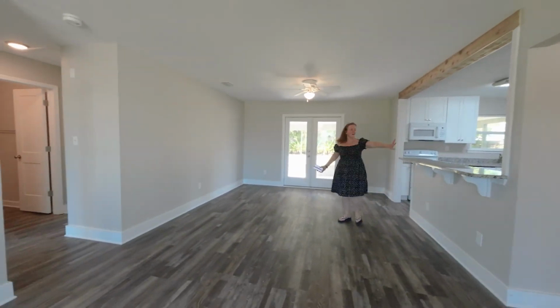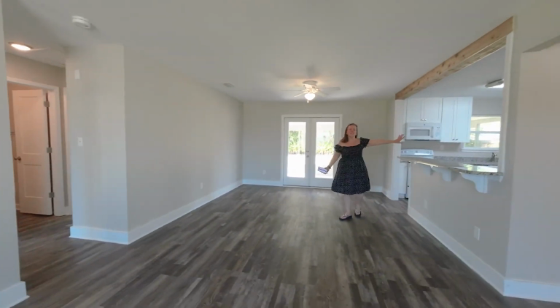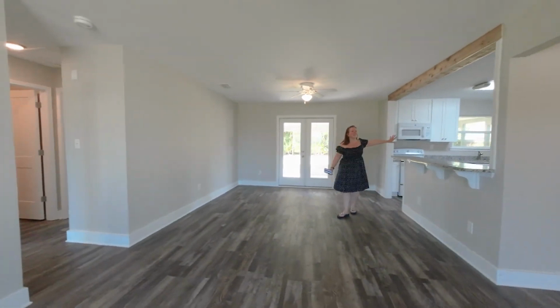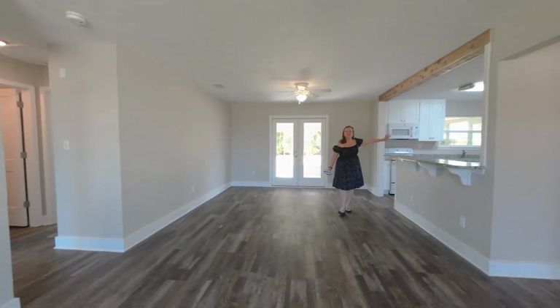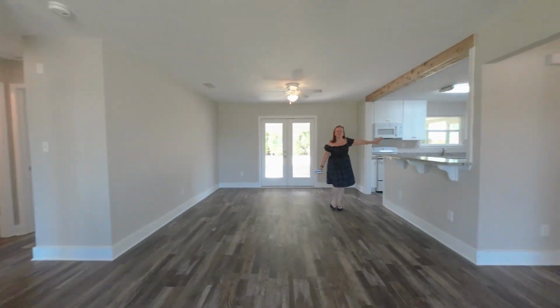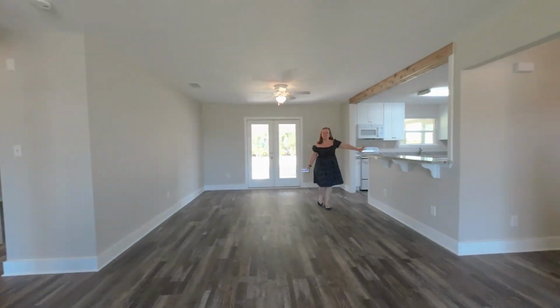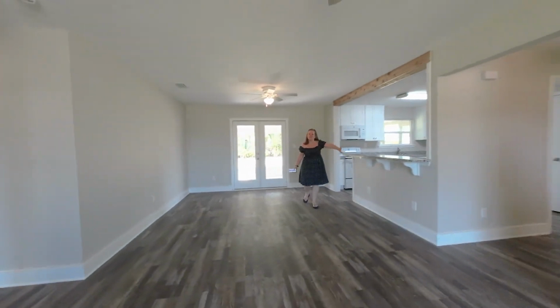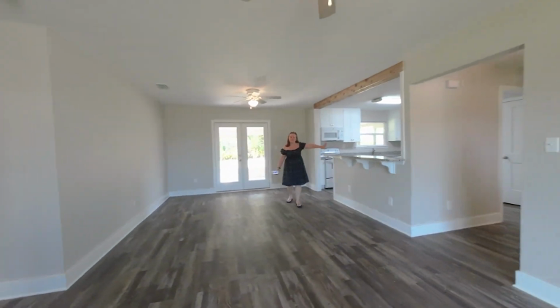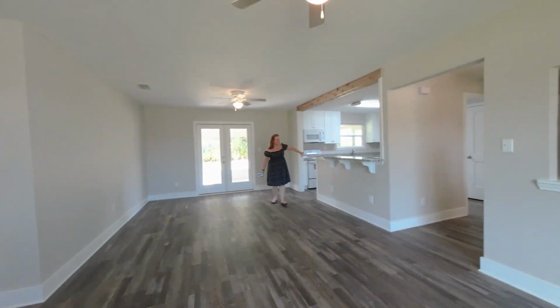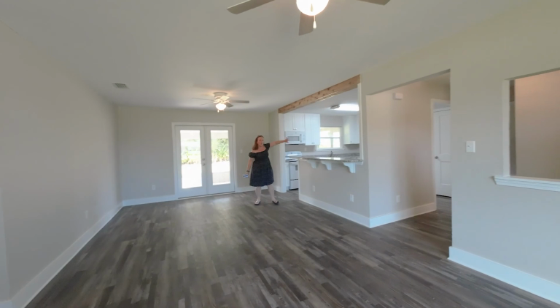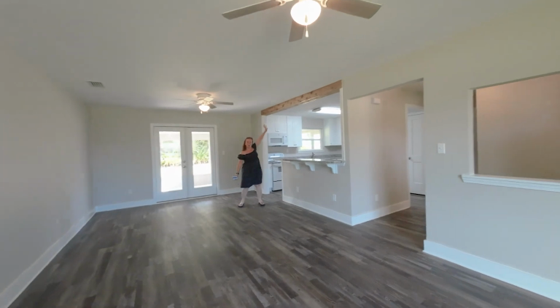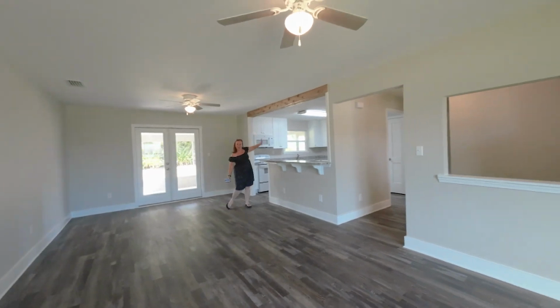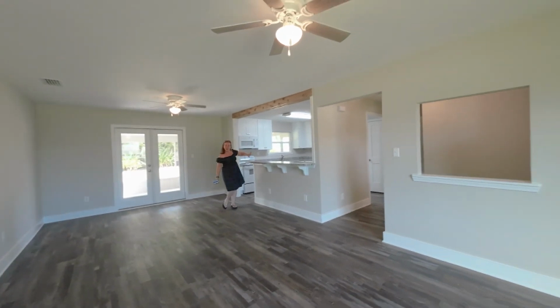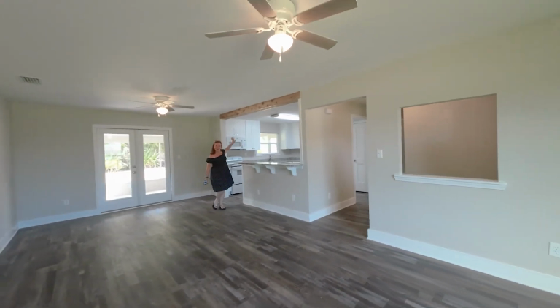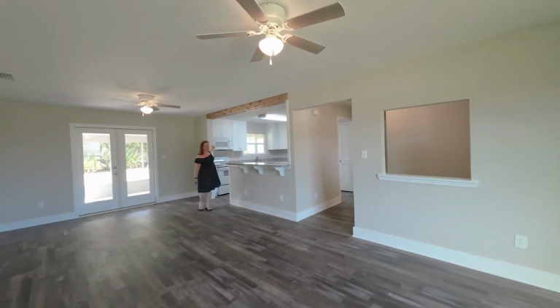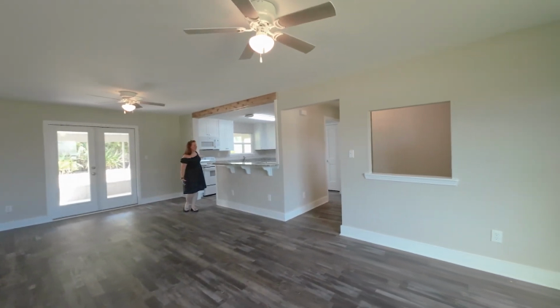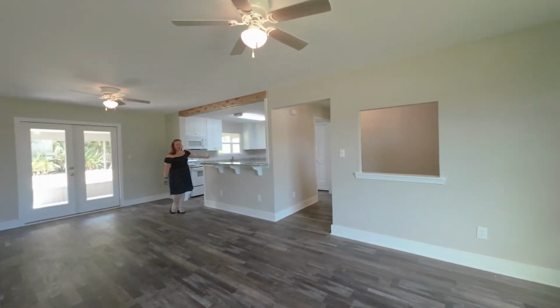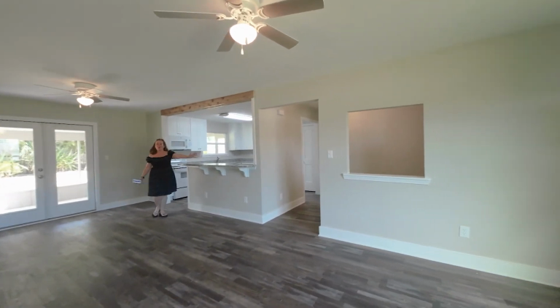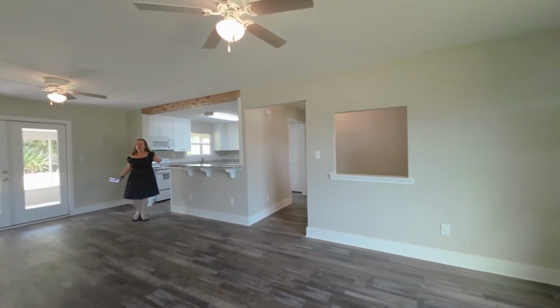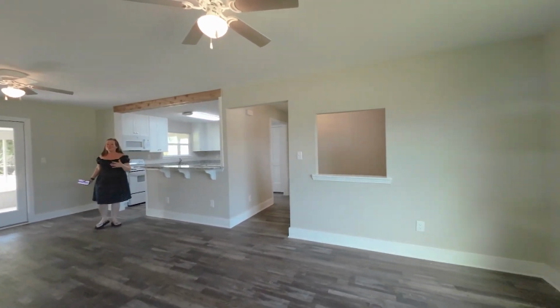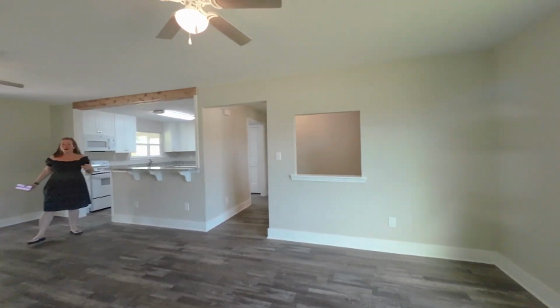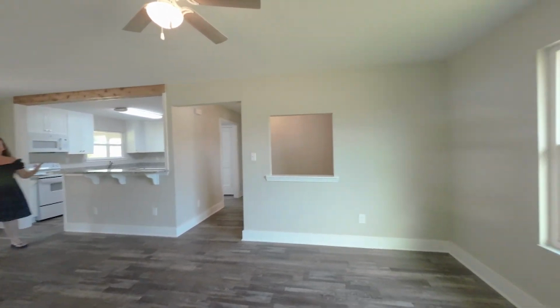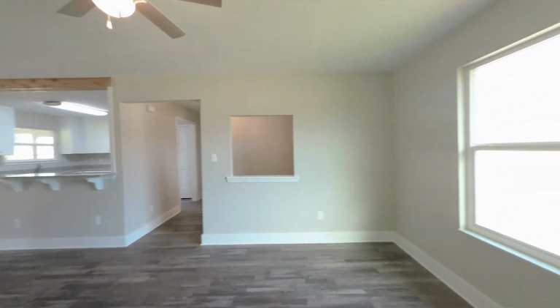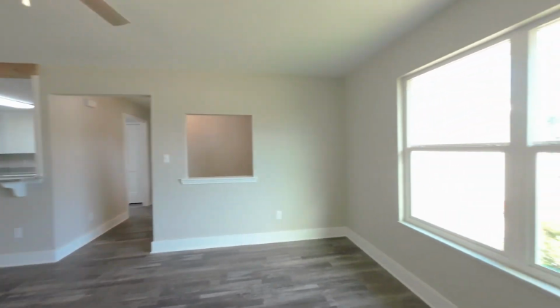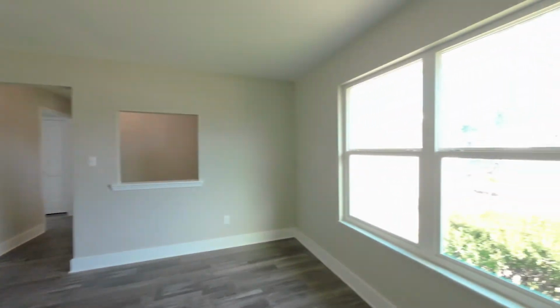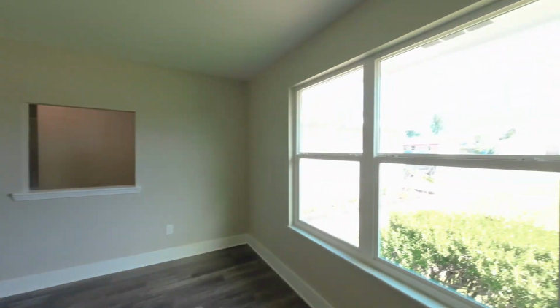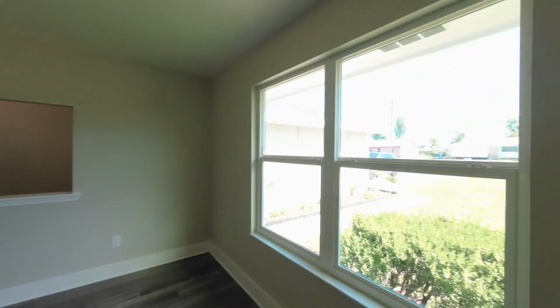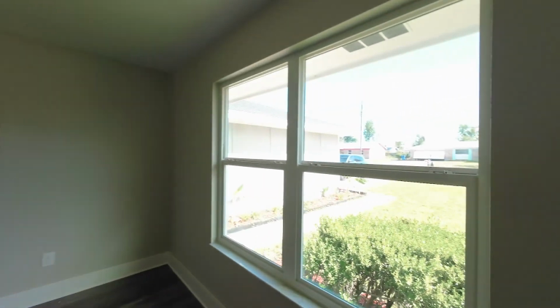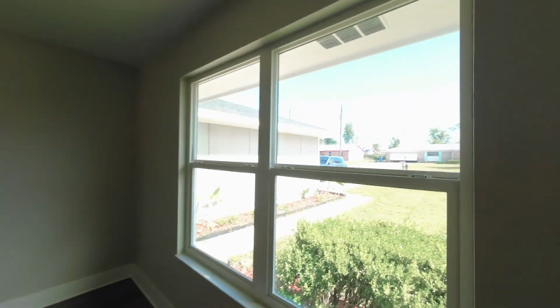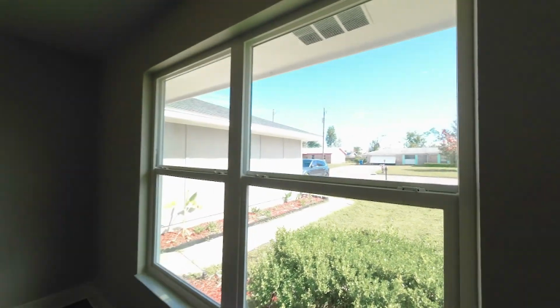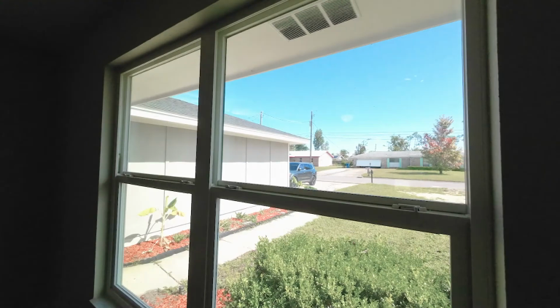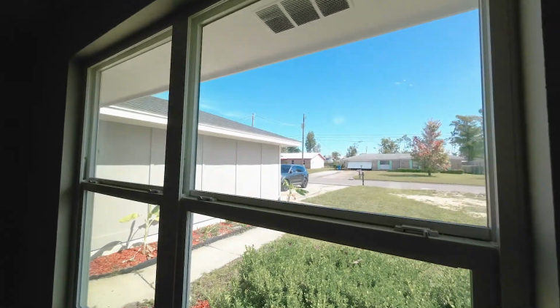Here's the open living room. I love what they did here — this used to be a wall right there, so they made an open concept. It's wonderful.